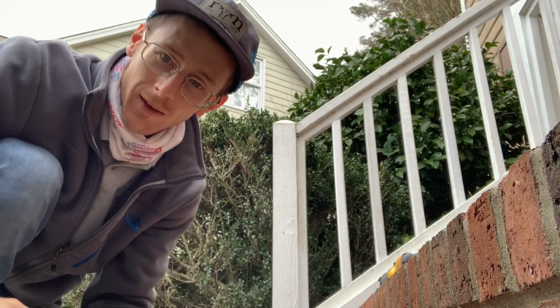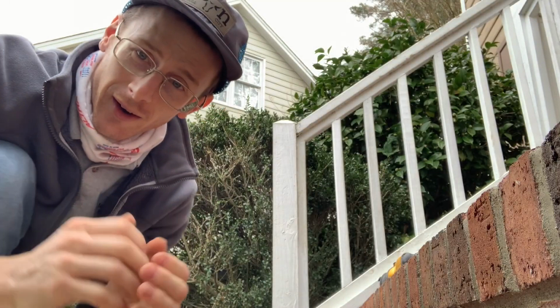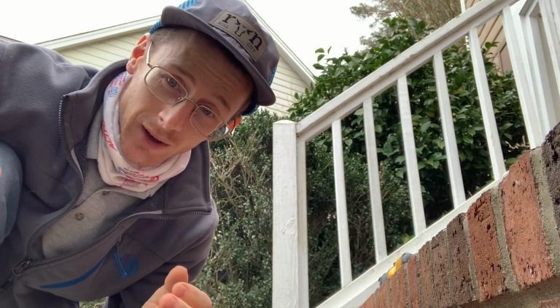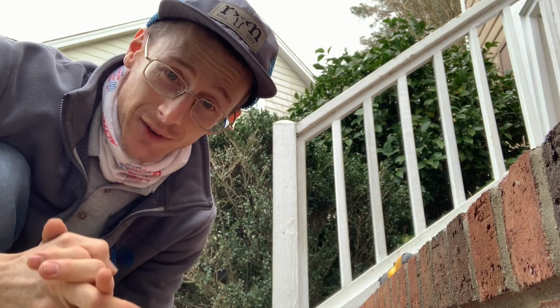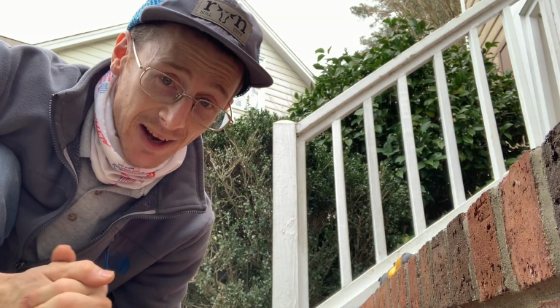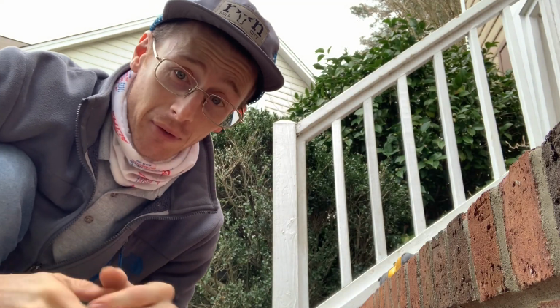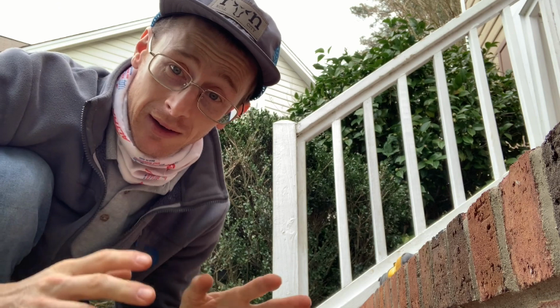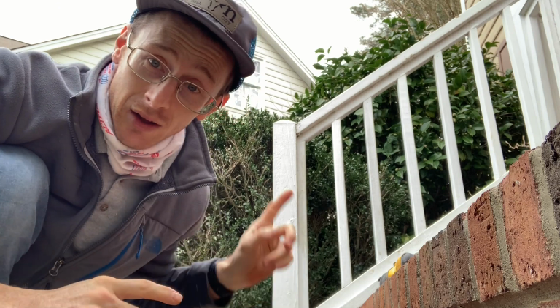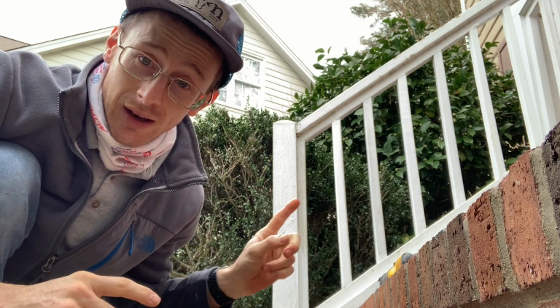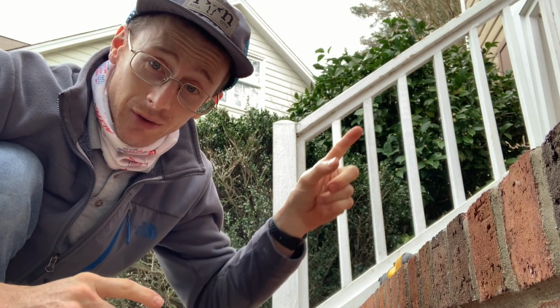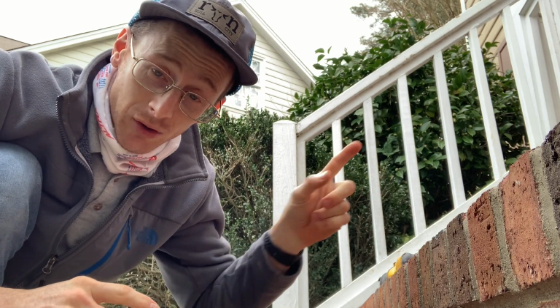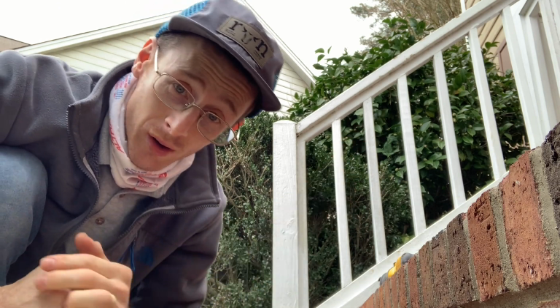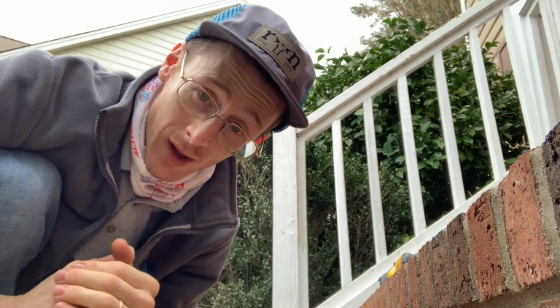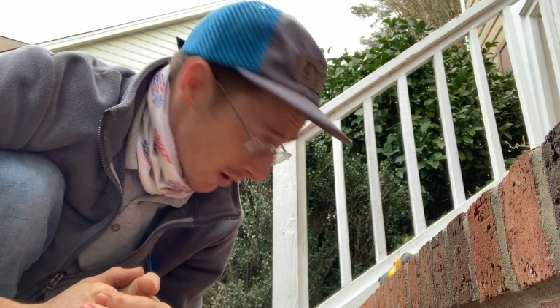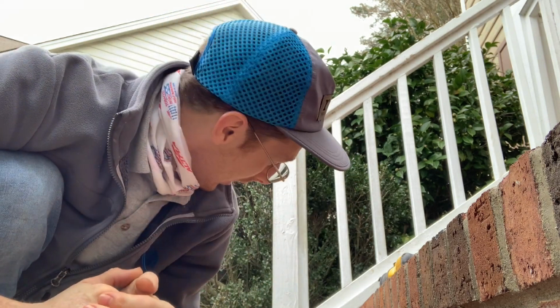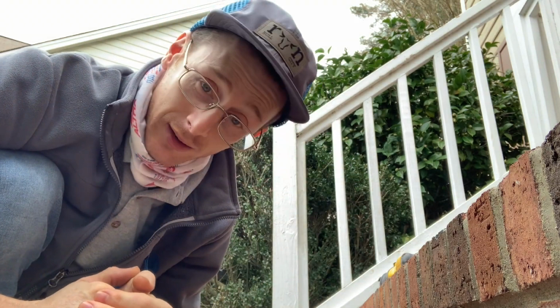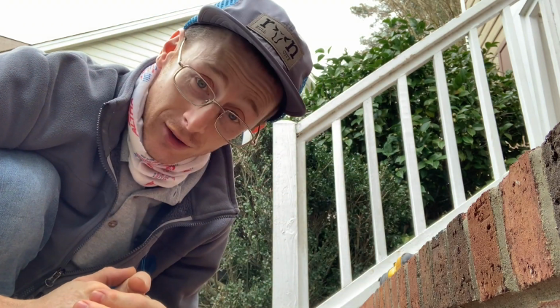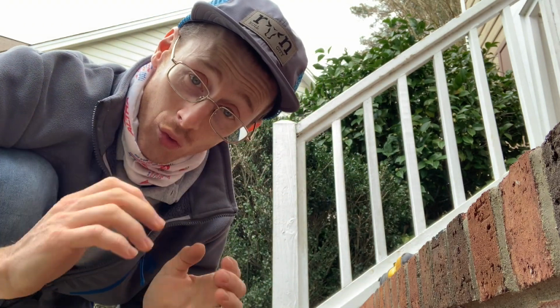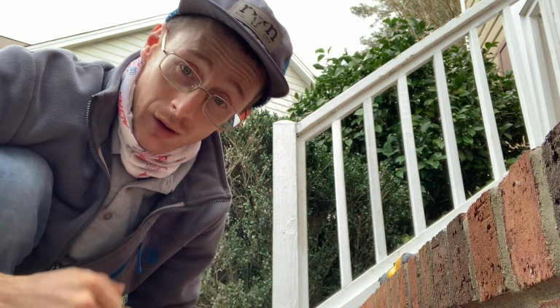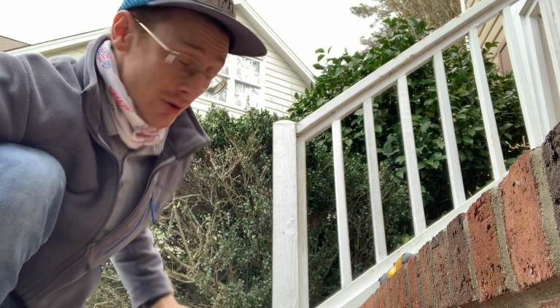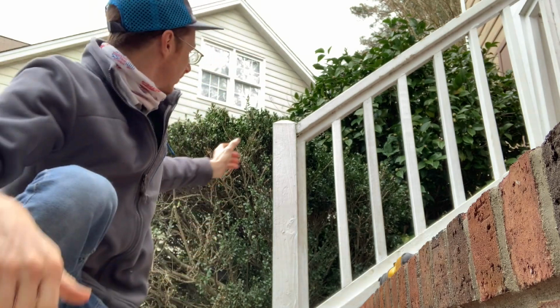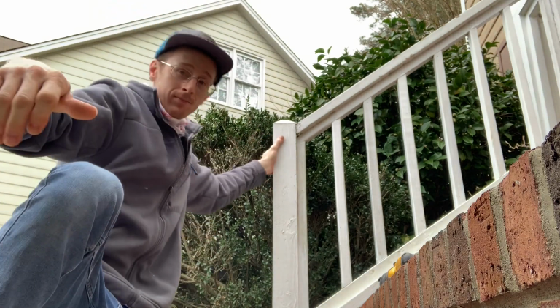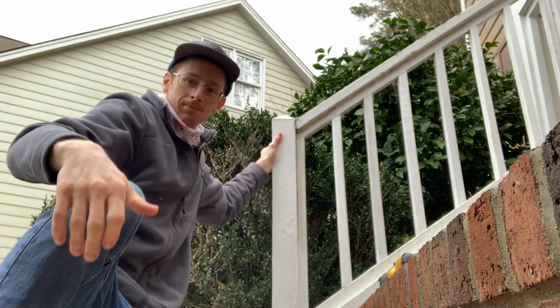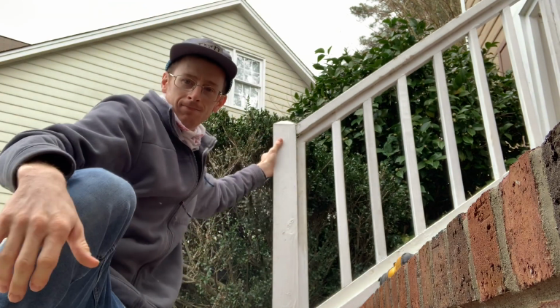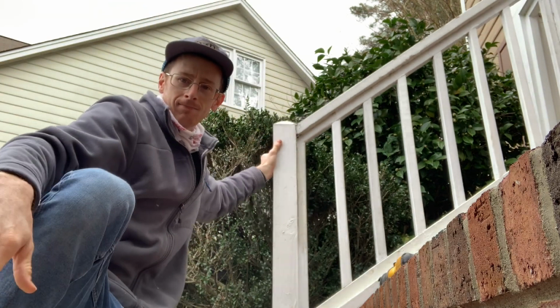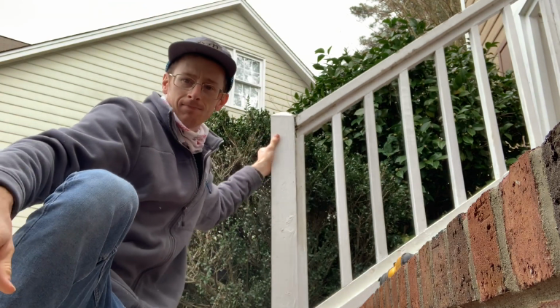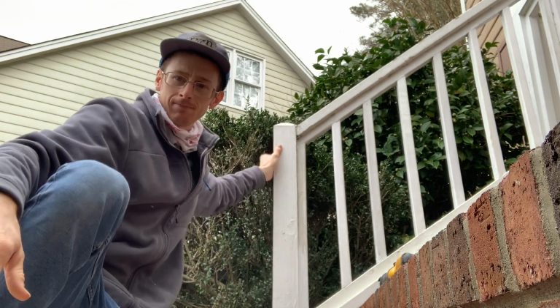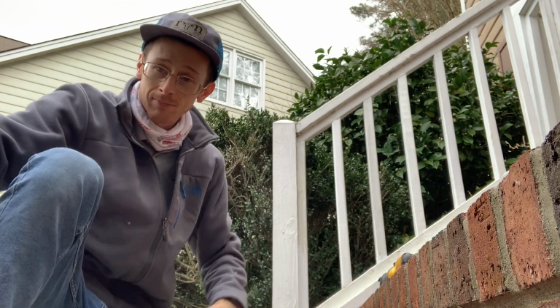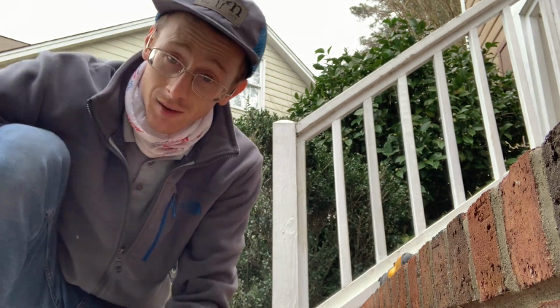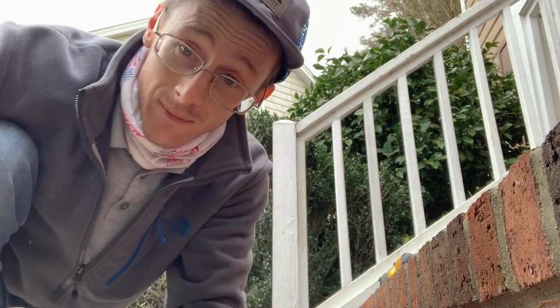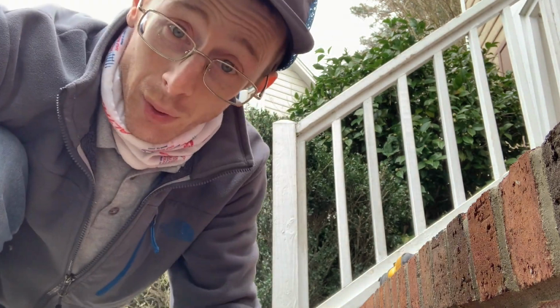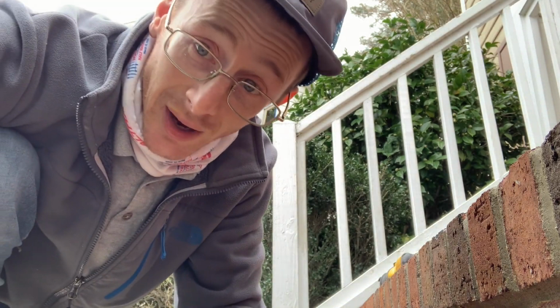All right, here we go. So today I have a railing leading up to the front door and it's really loose on both sides.